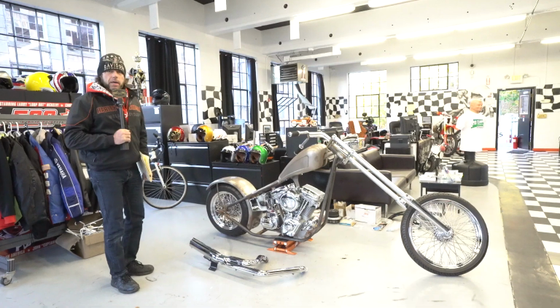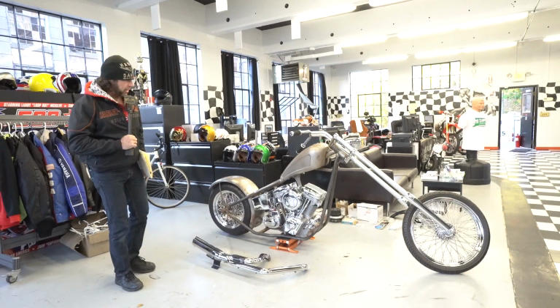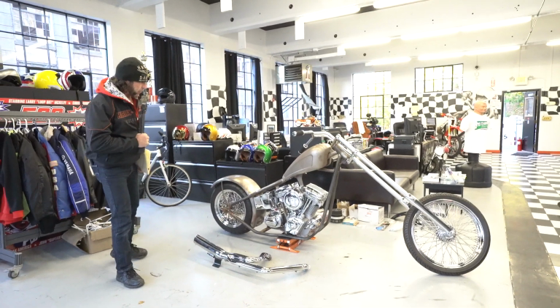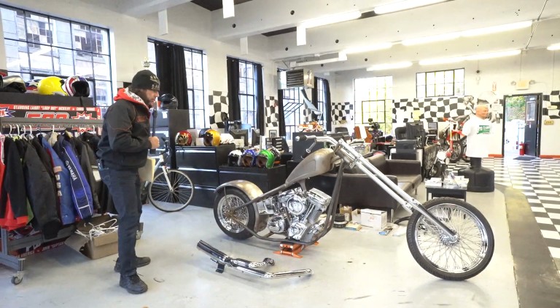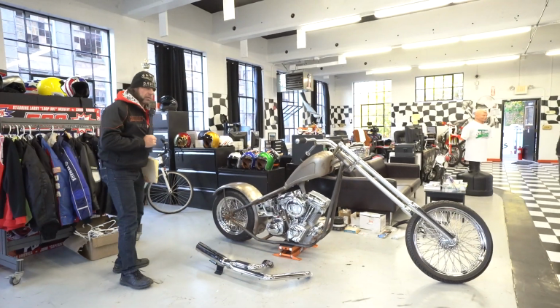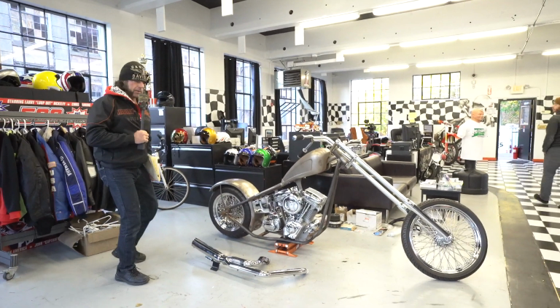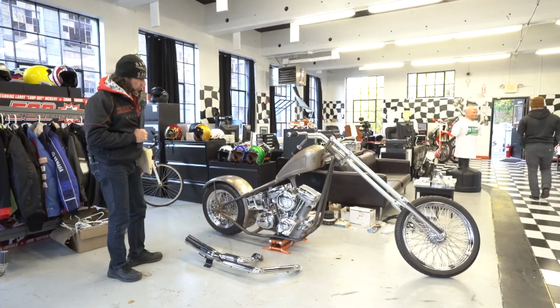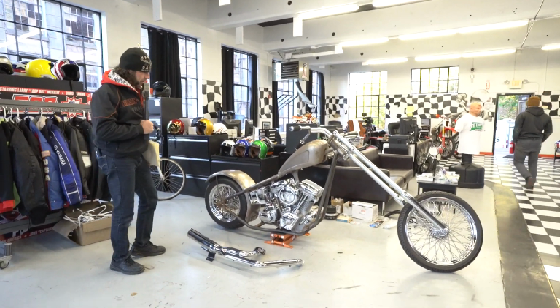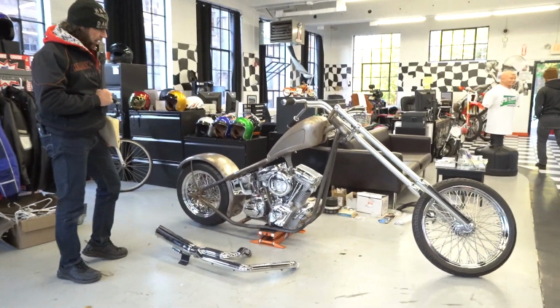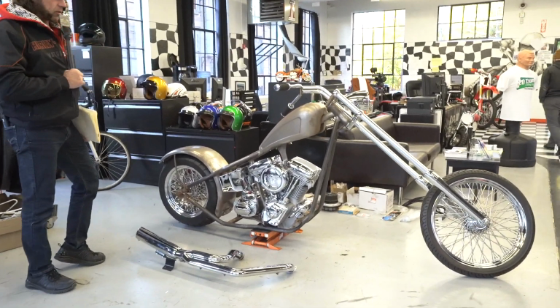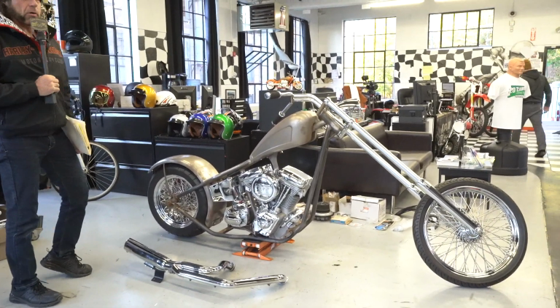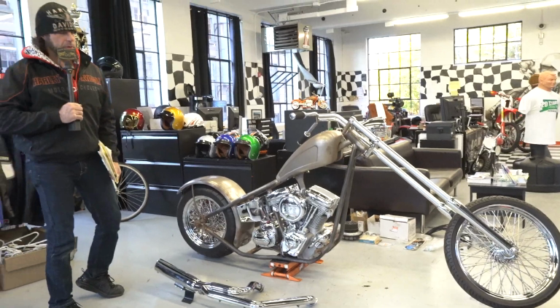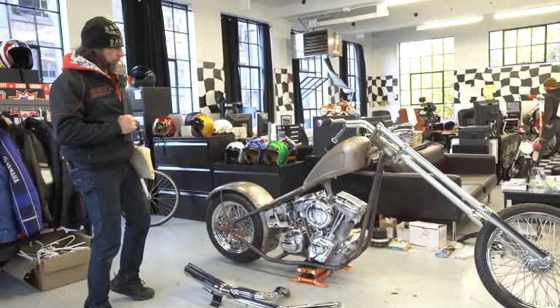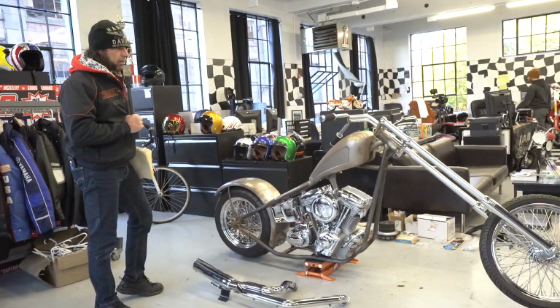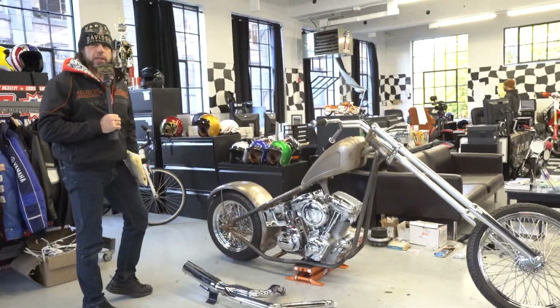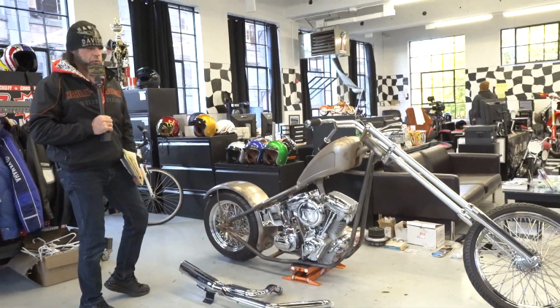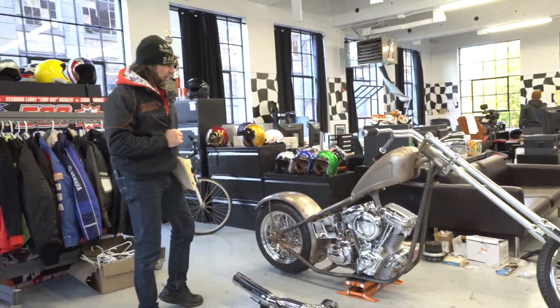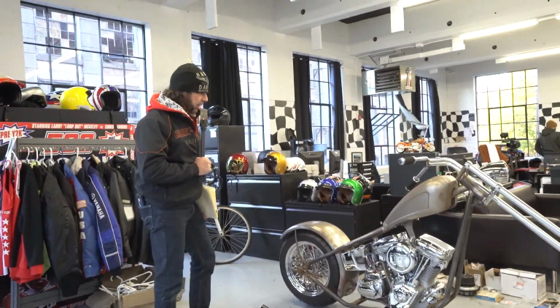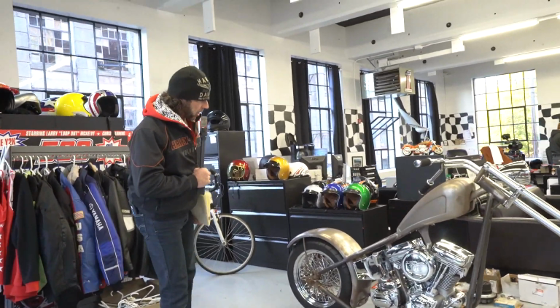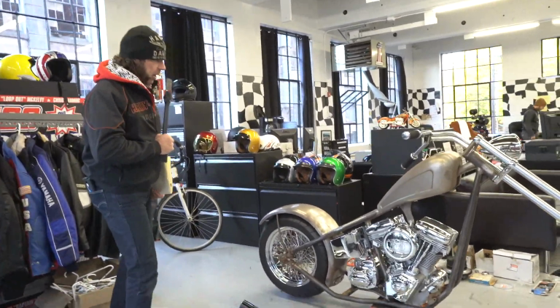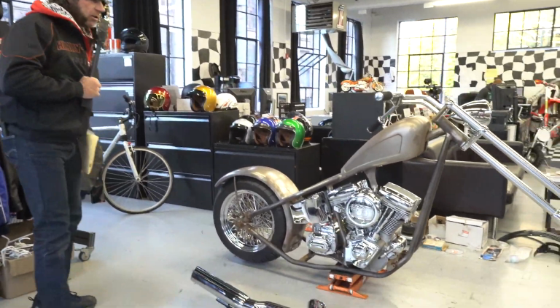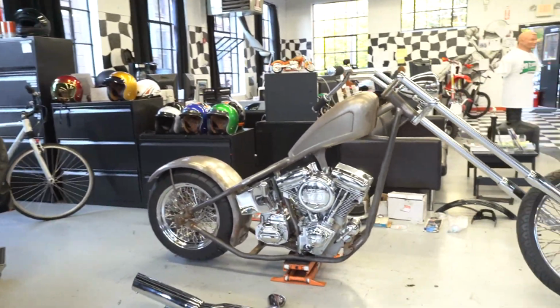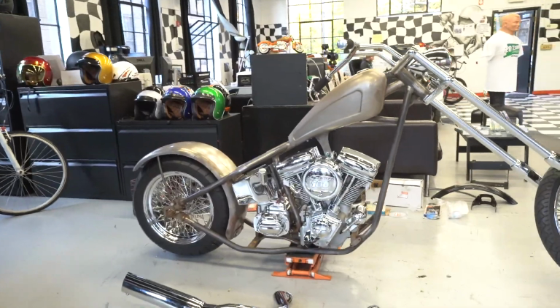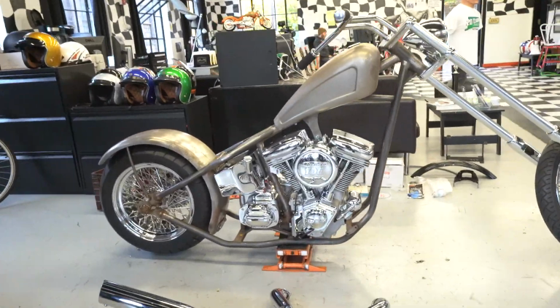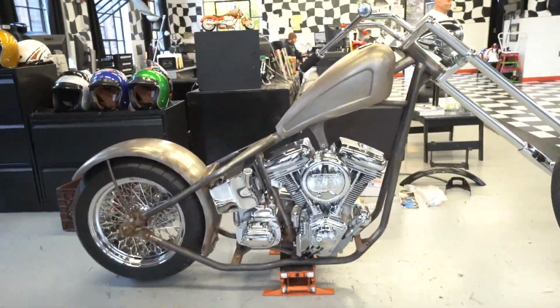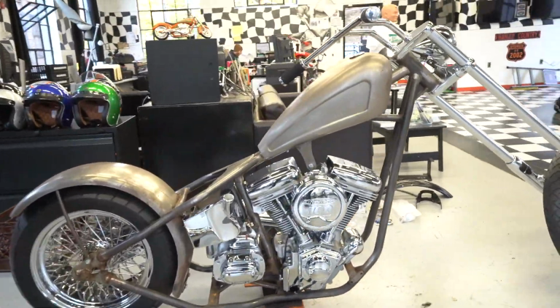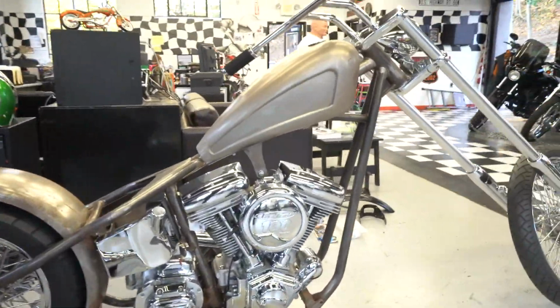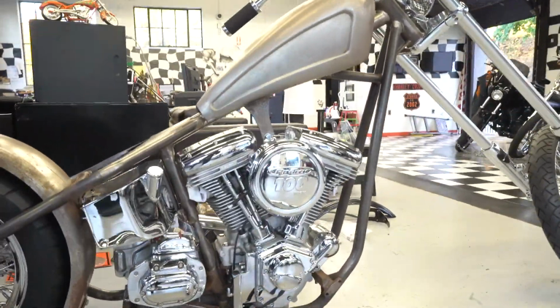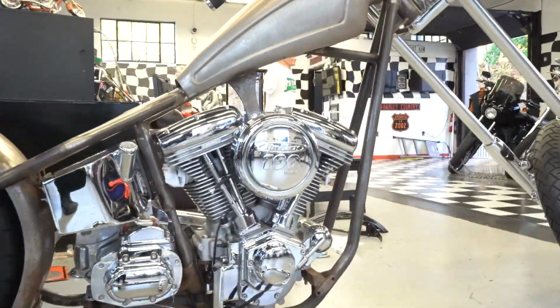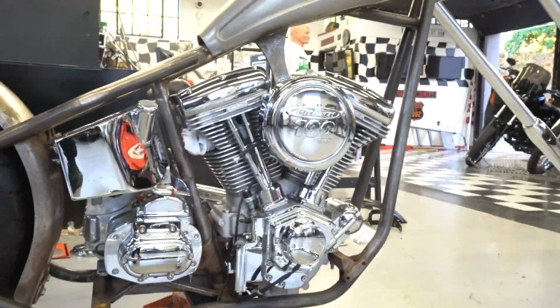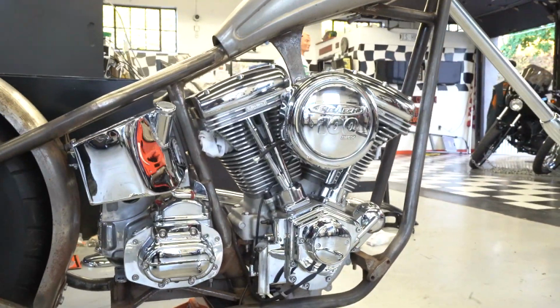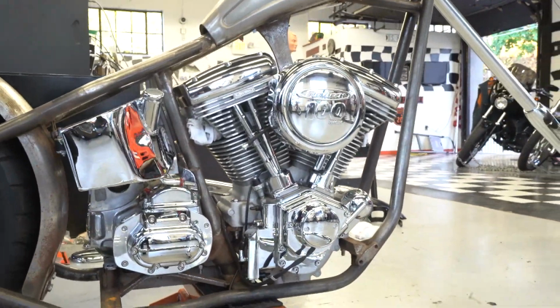Hey guys, Ken Kaplan here from Kaplan Cycles, on-site at the New England Motorcycle Museum, and this is a rare opportunity to buy an uncompleted dream. This is Tim McNaughton's custom, full-on, frame-up Harley-Davidson chopper.